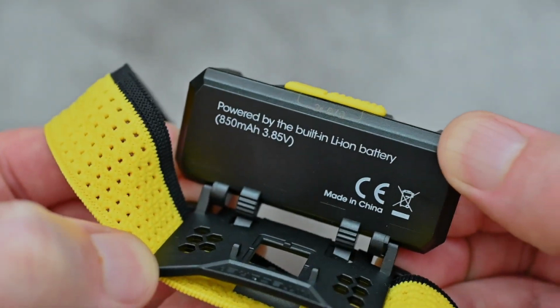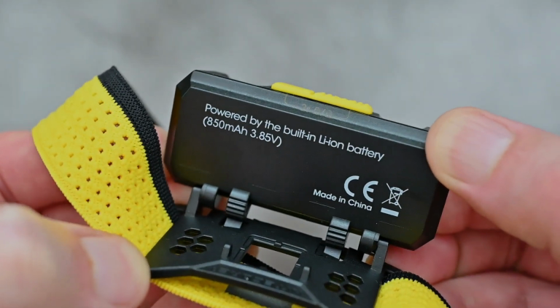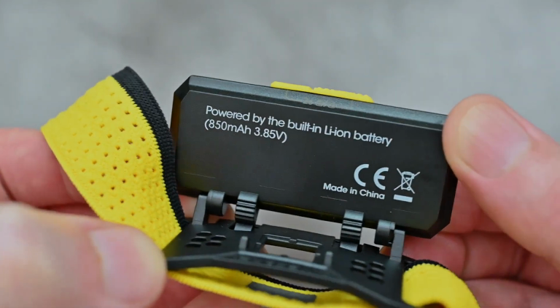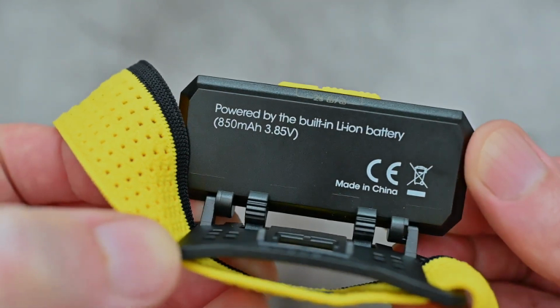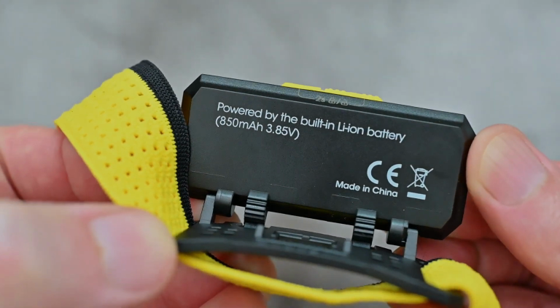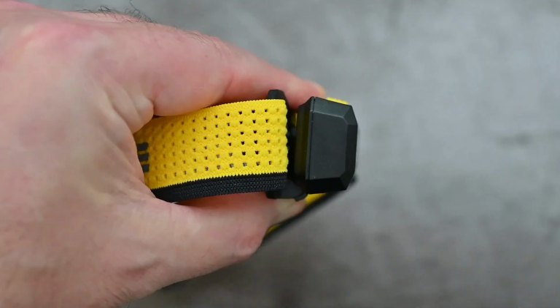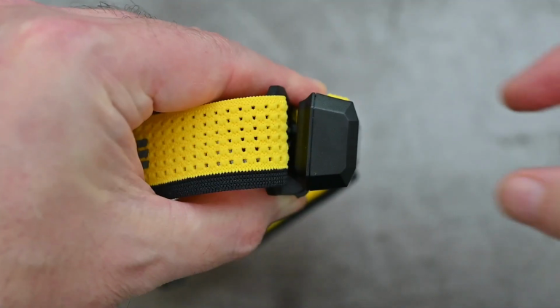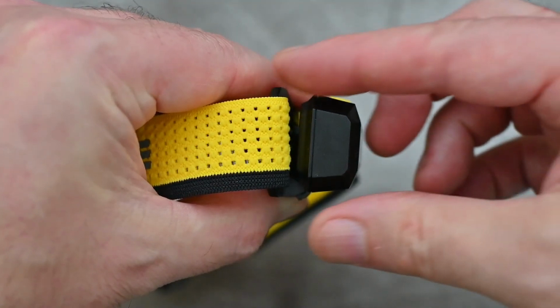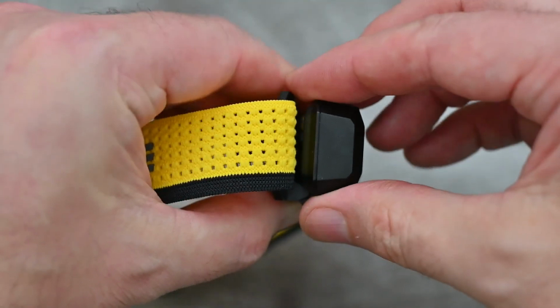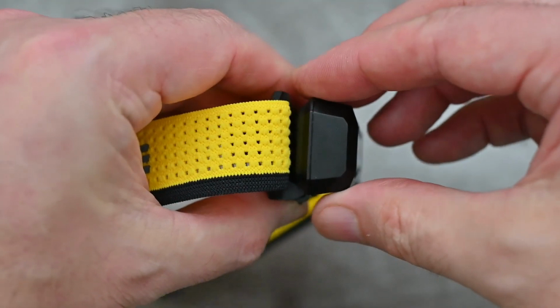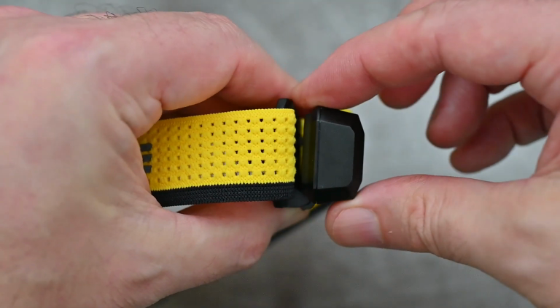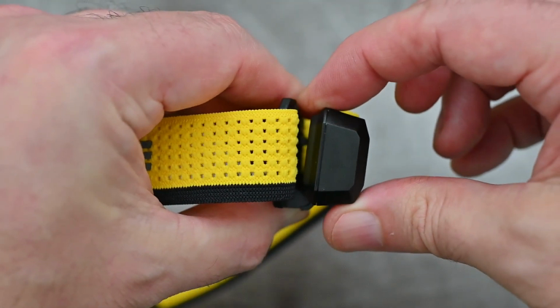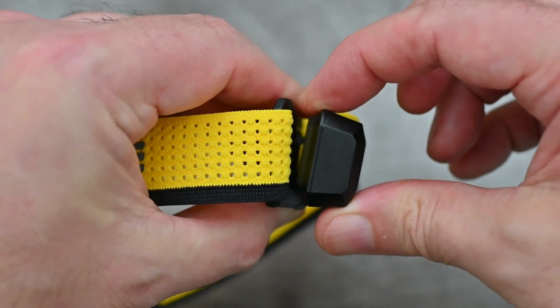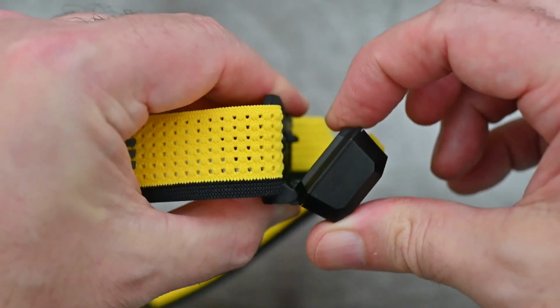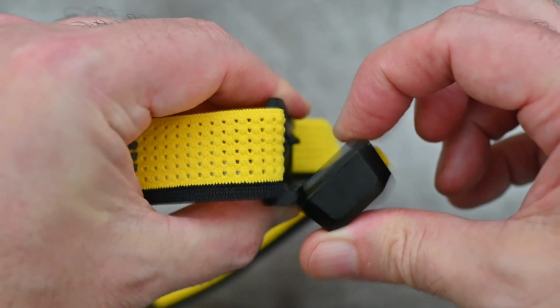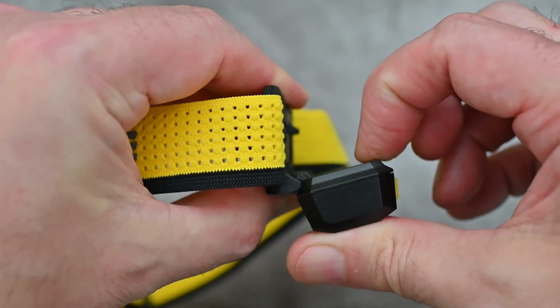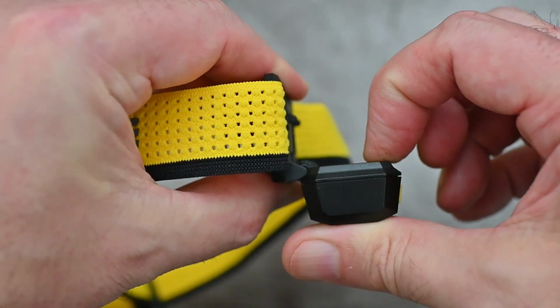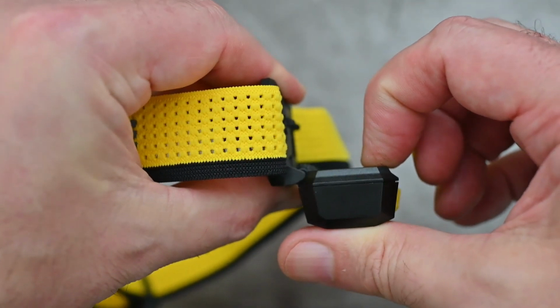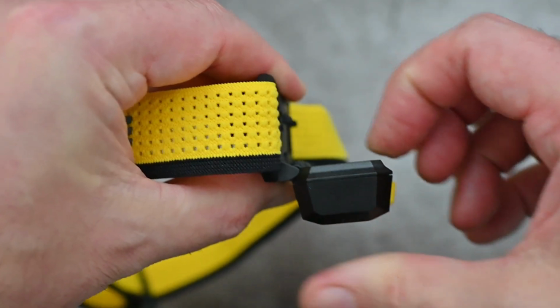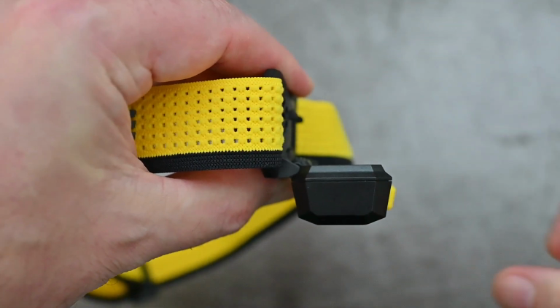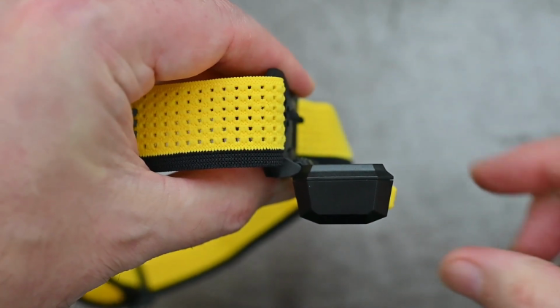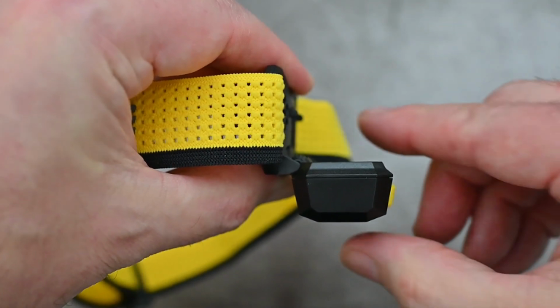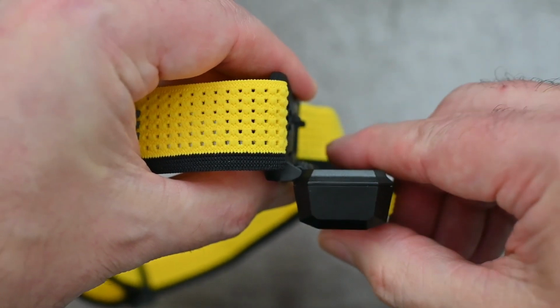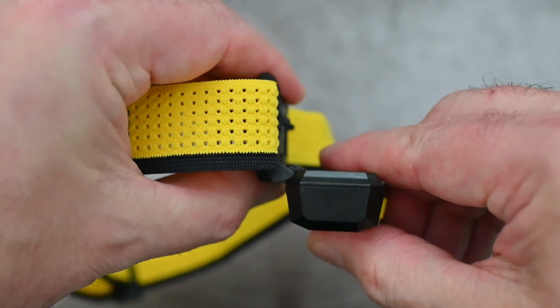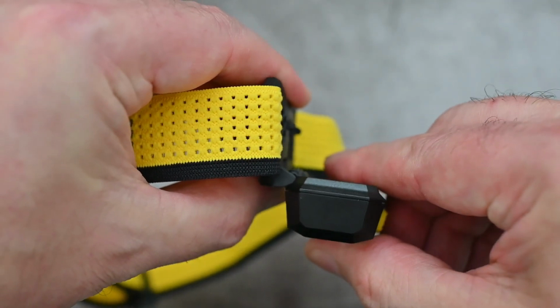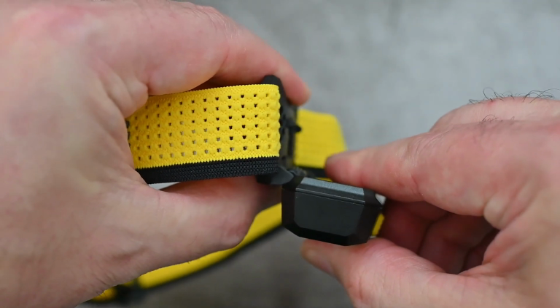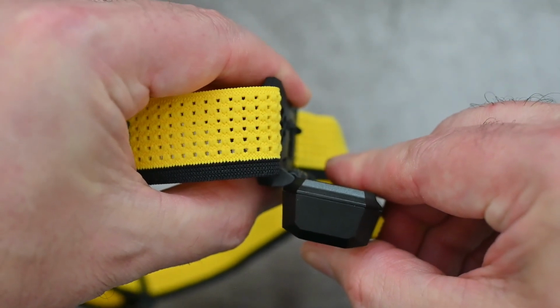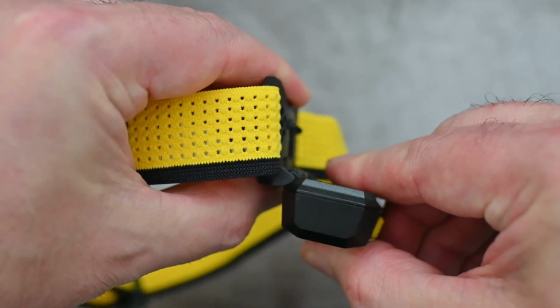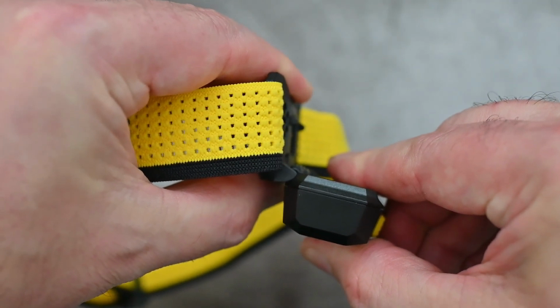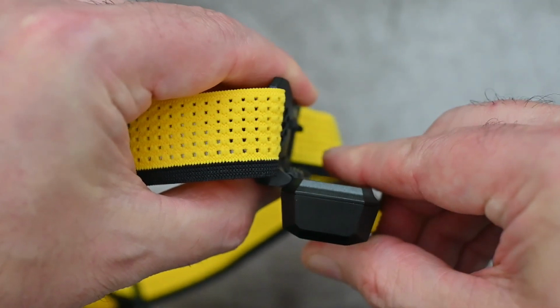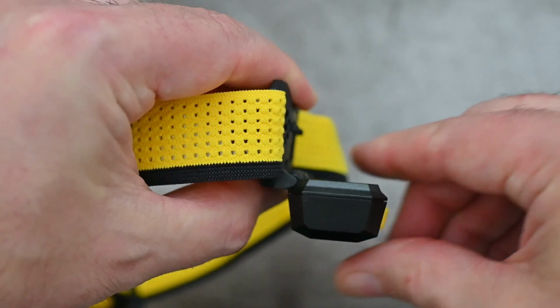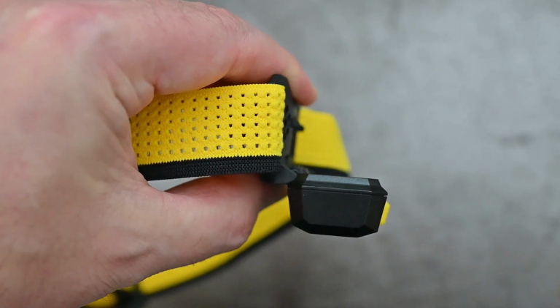There's also some texturing on the power button. We've got the angle adjustment with clicks, and that will point pretty much directly down — you can push it down a bit further if you want to.